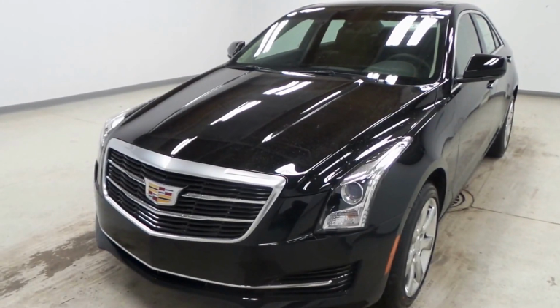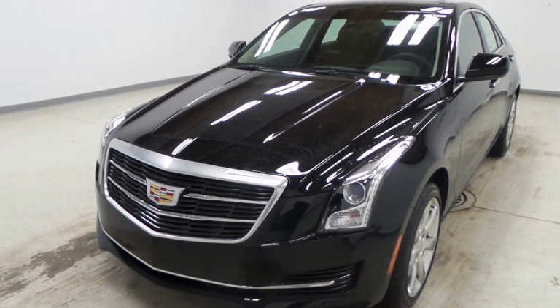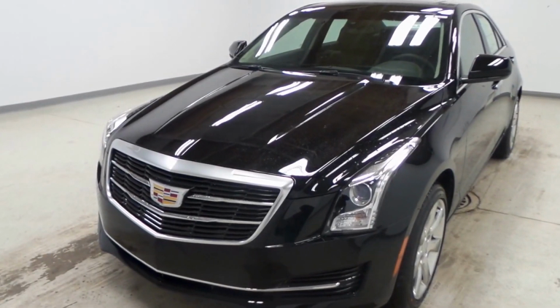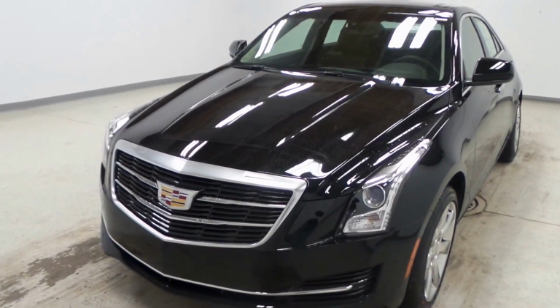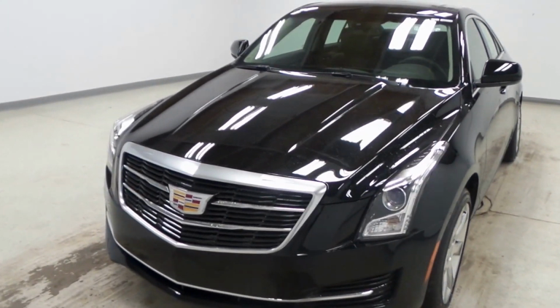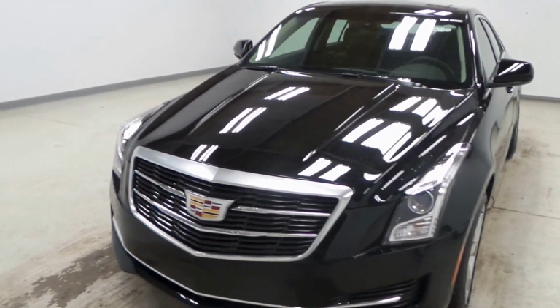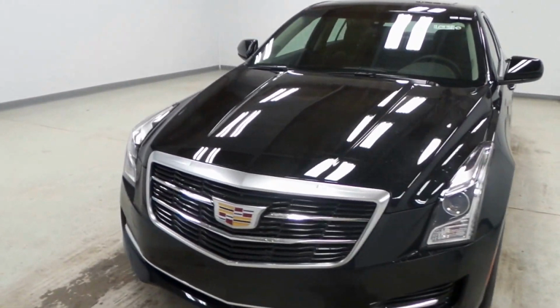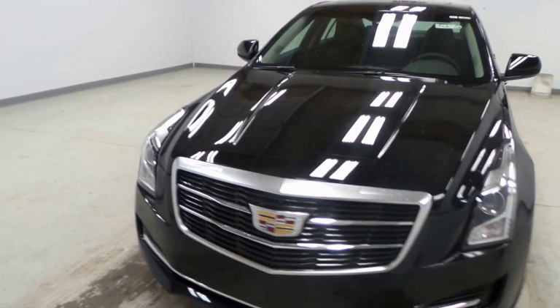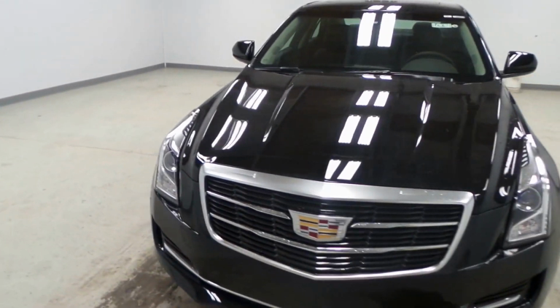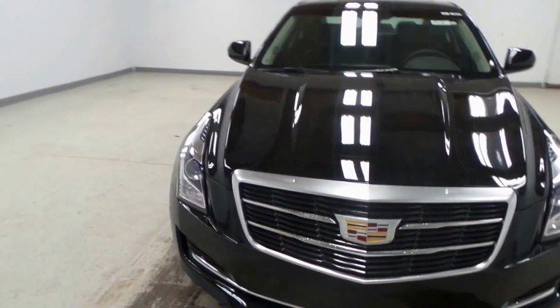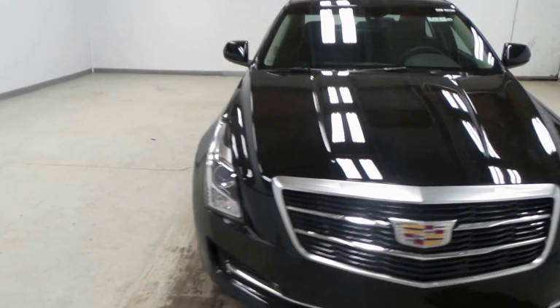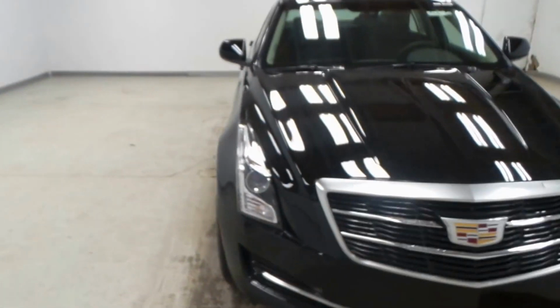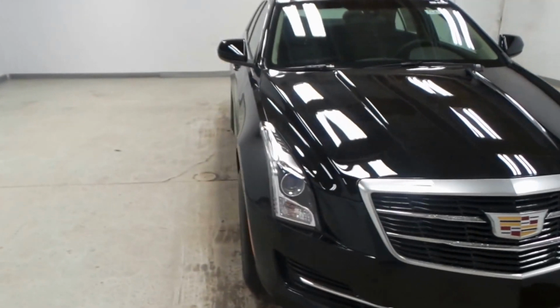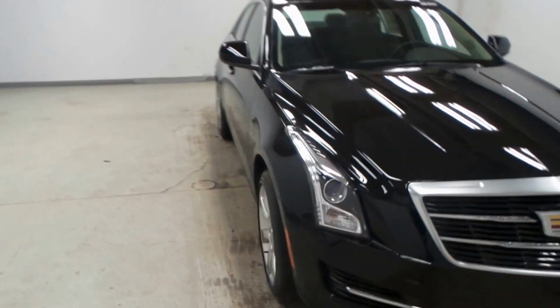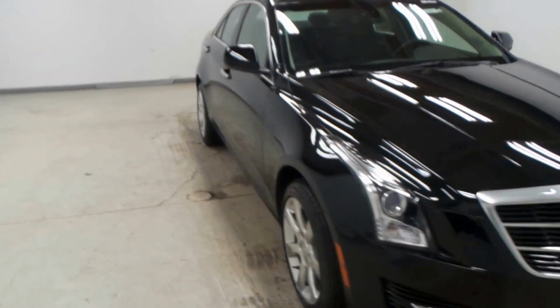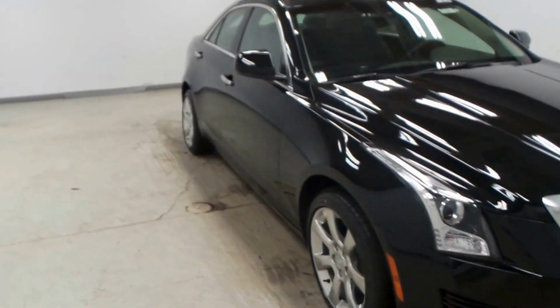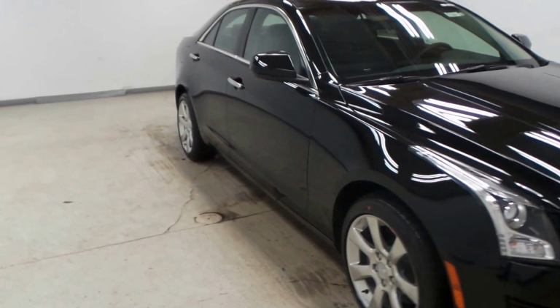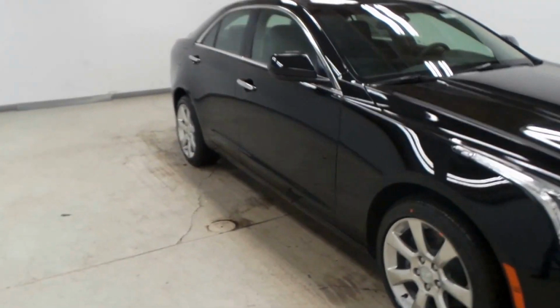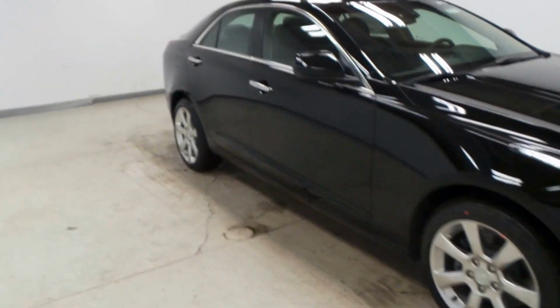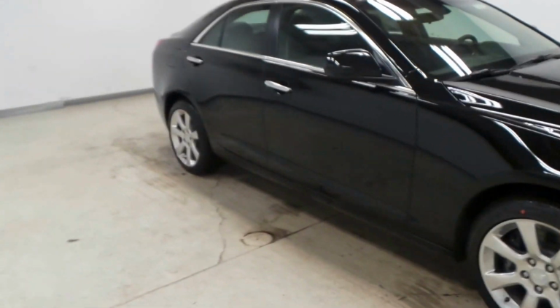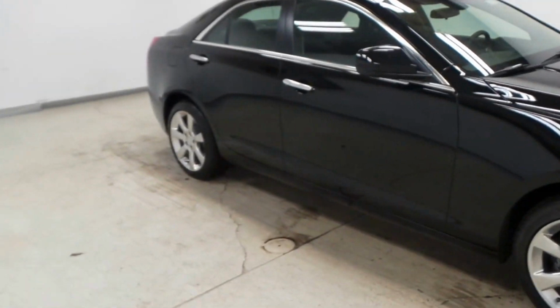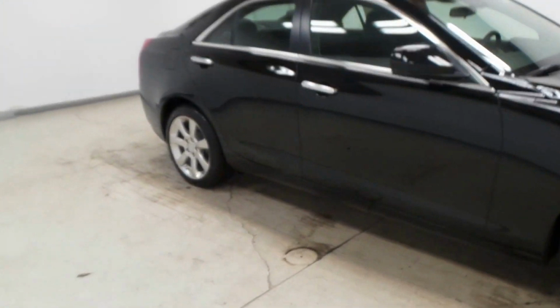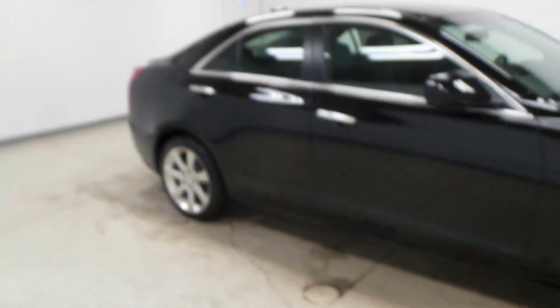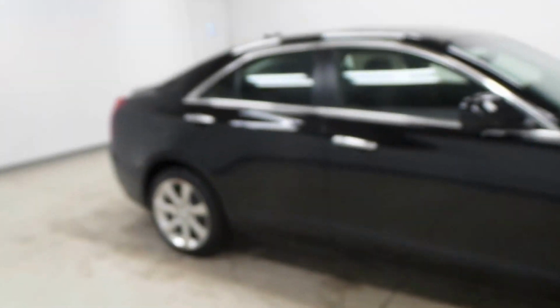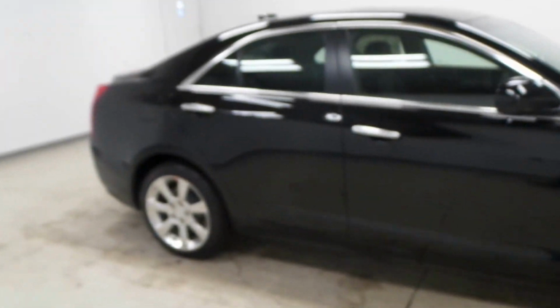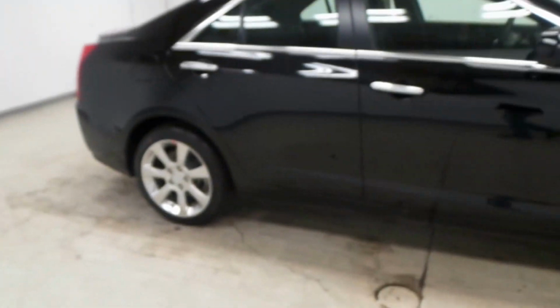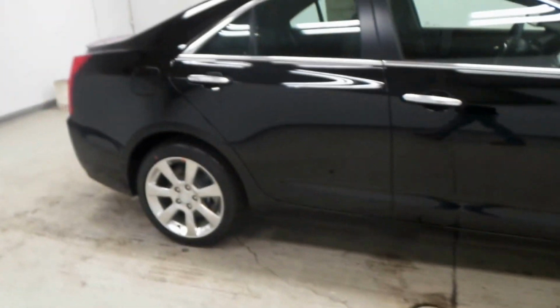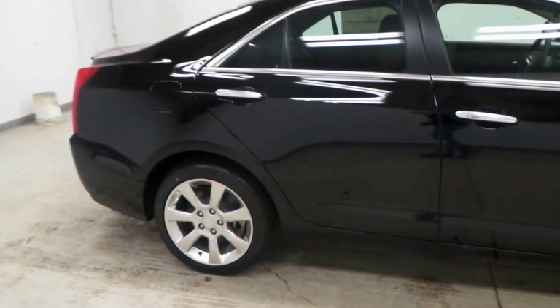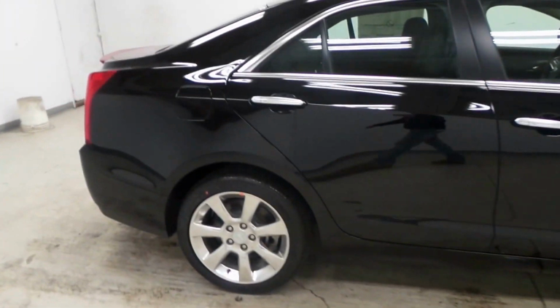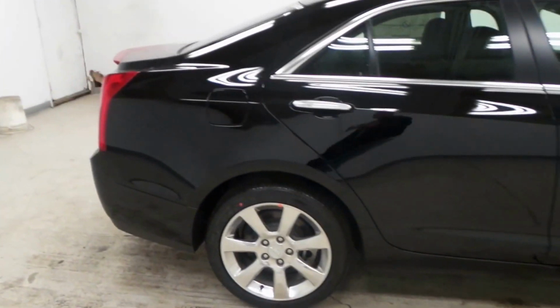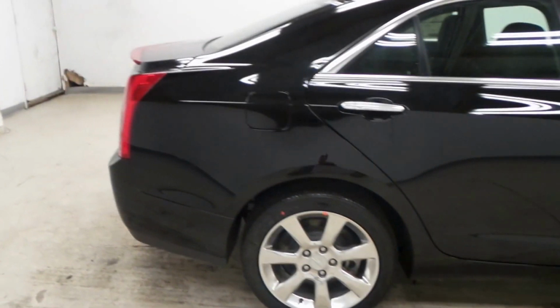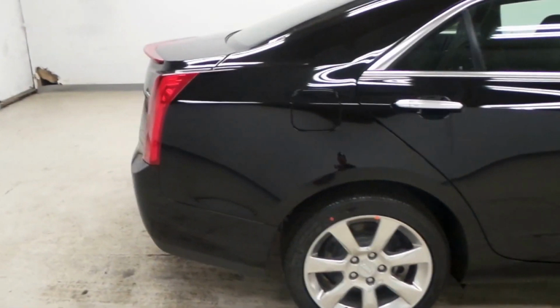Alright, we got a 2016 Cadillac ATS Black. This is a nice car. Sporty, very sporty.